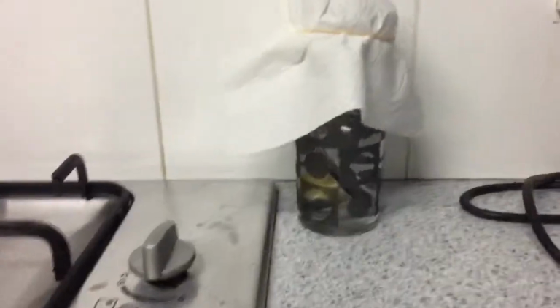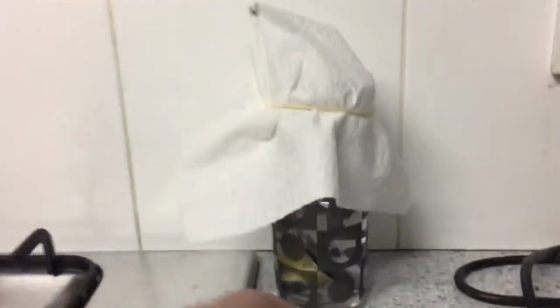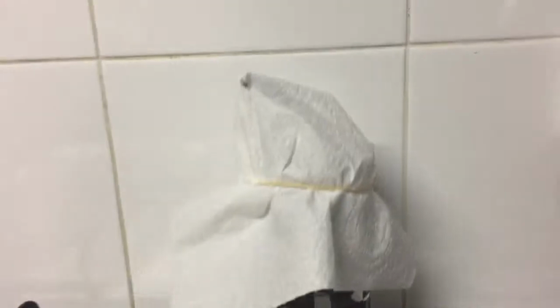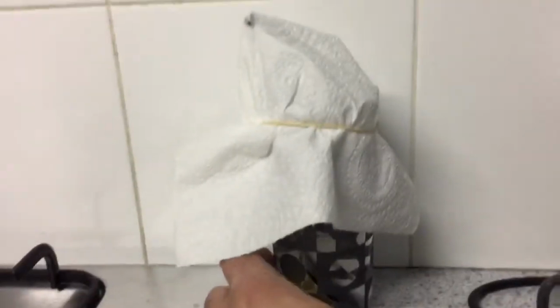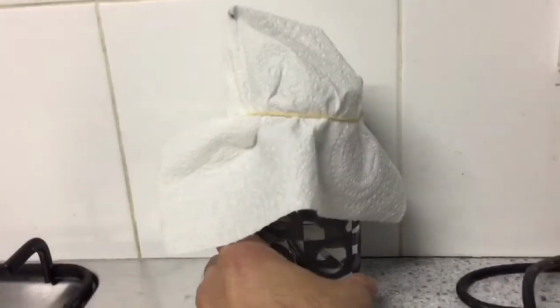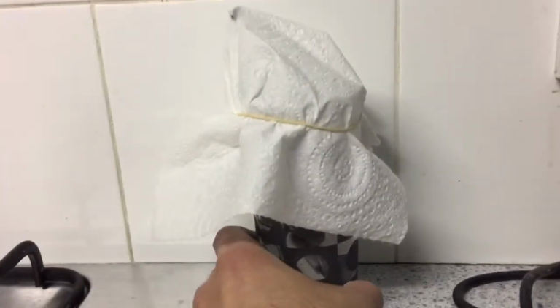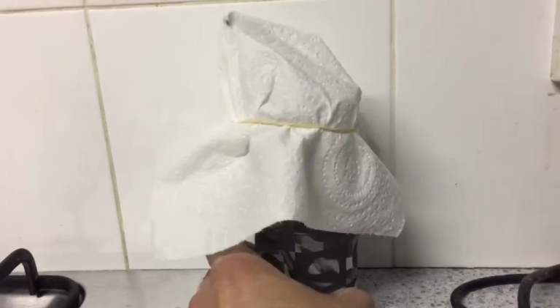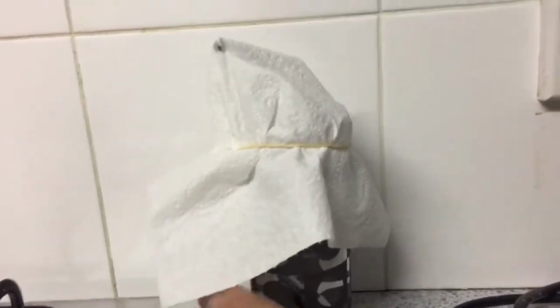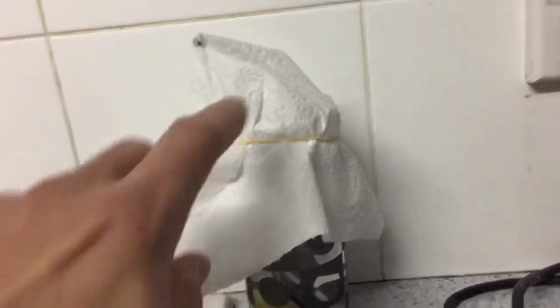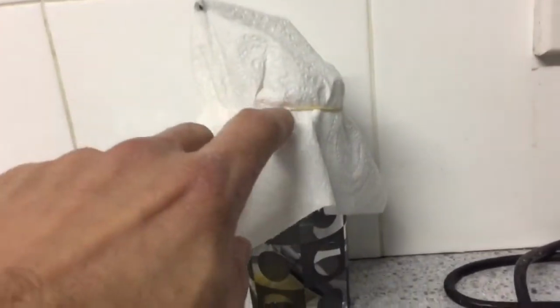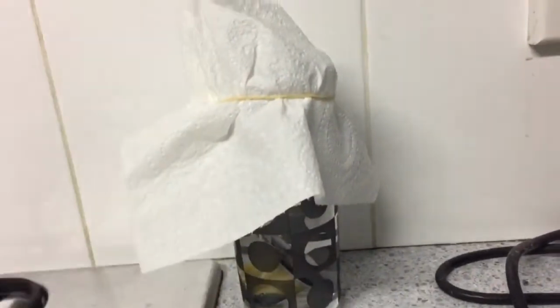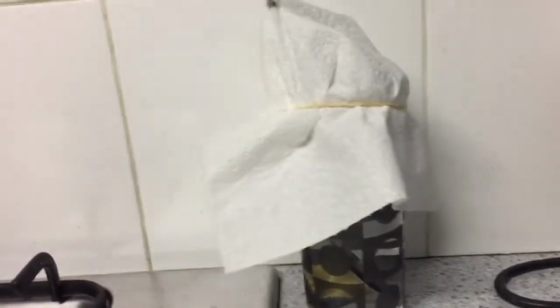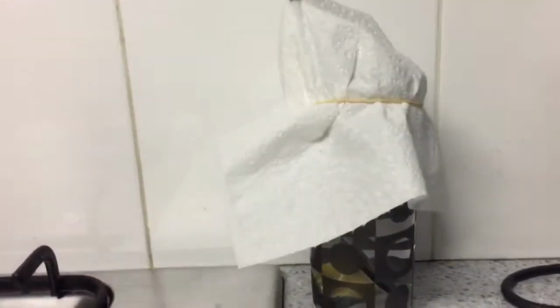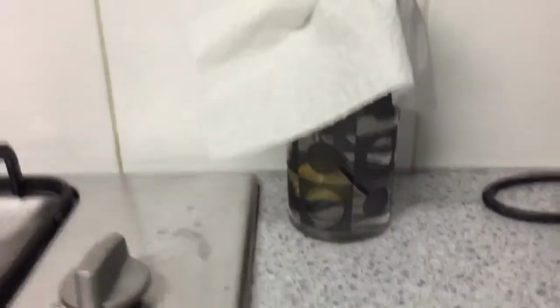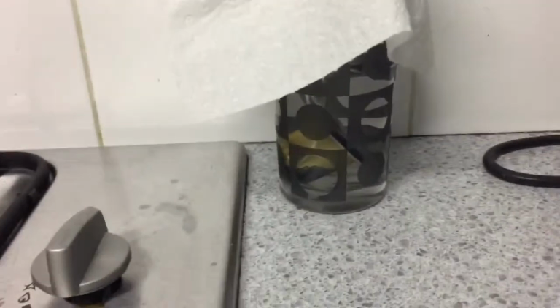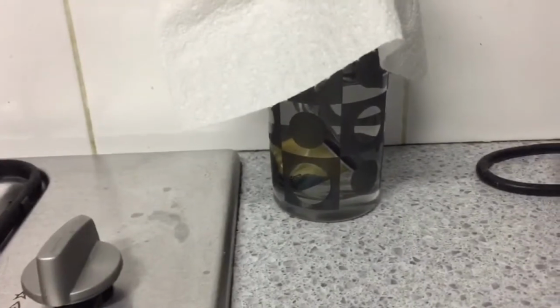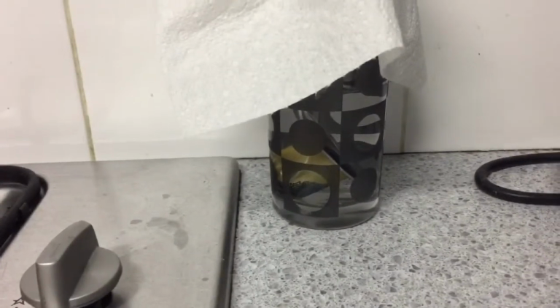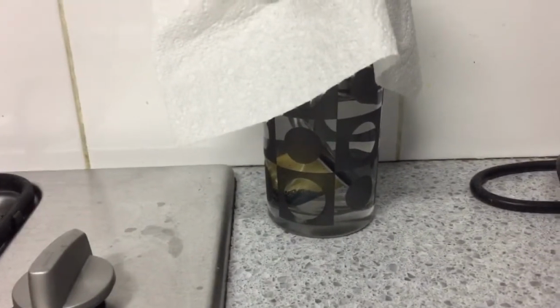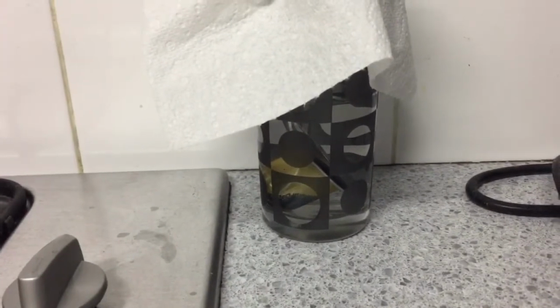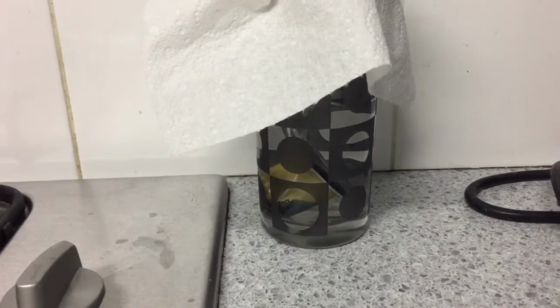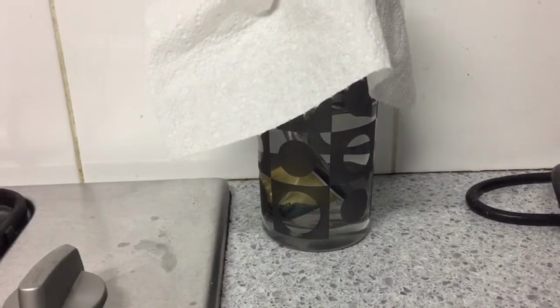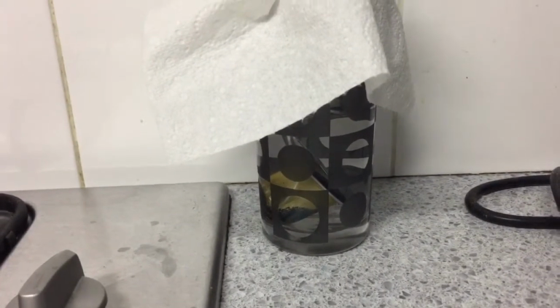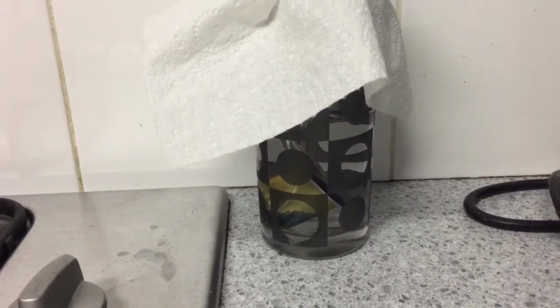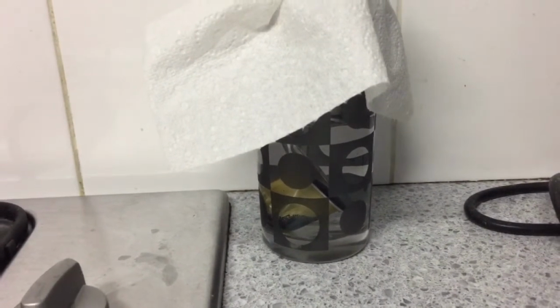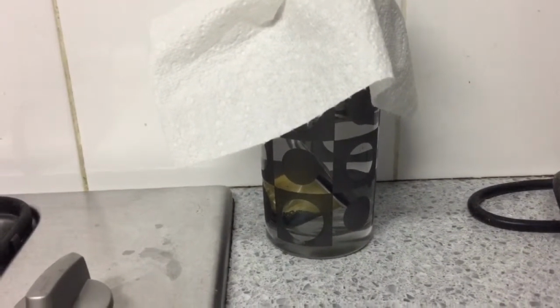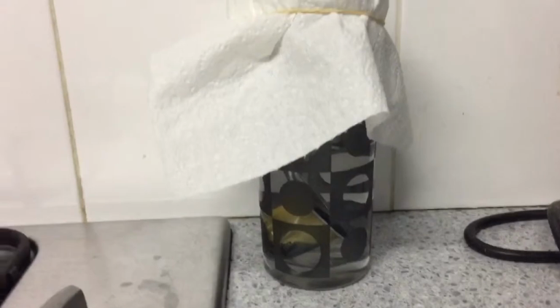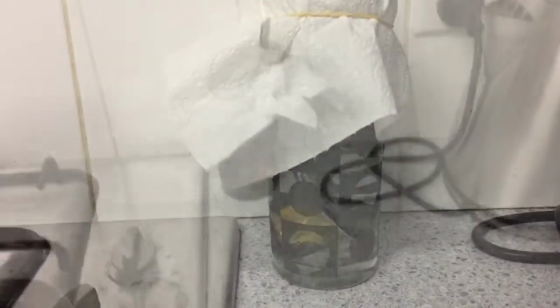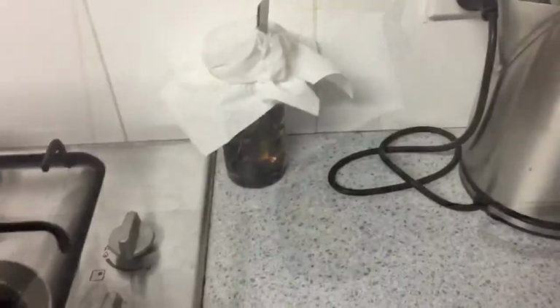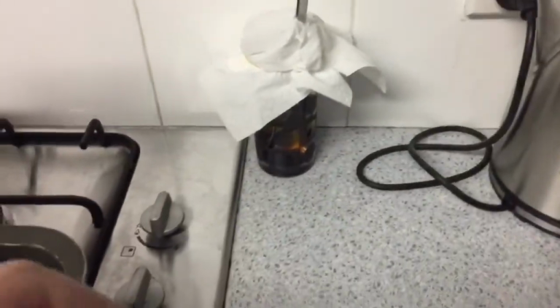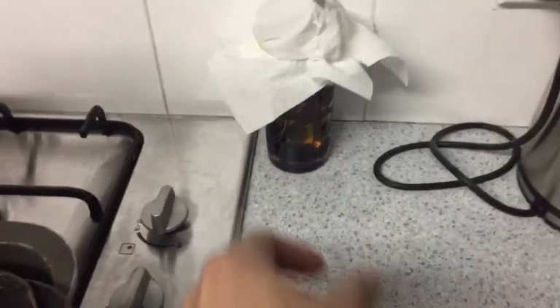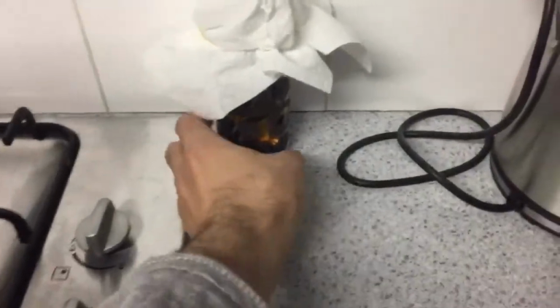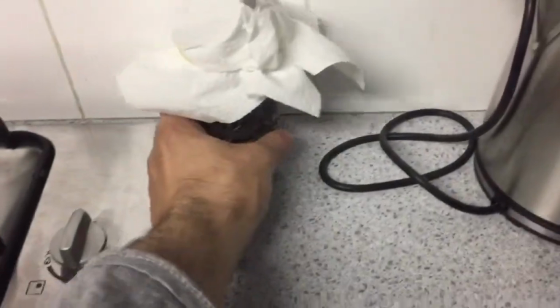I'll just put a napkin on top and cover it with a rubber band. I'm gonna leave it till 24 hours. Alright, this is 24 hours later.